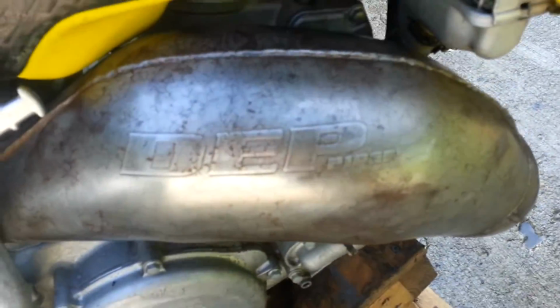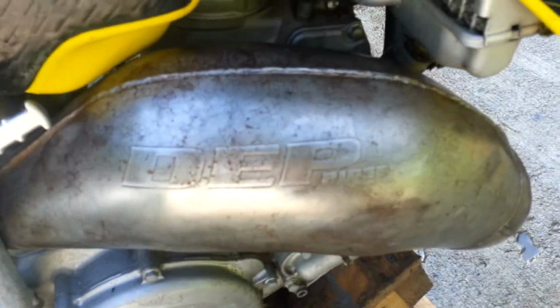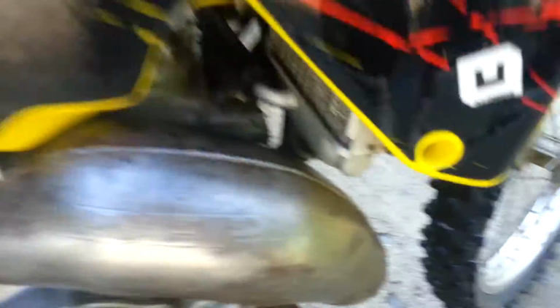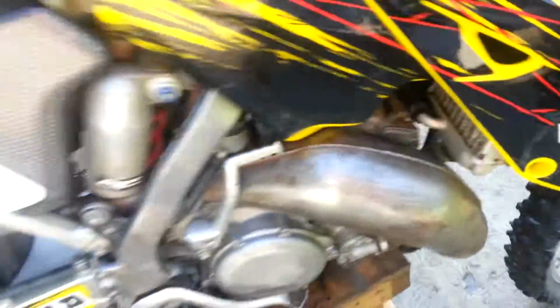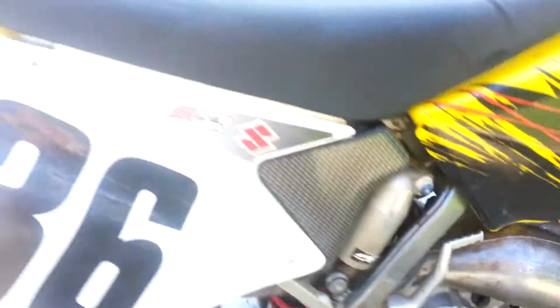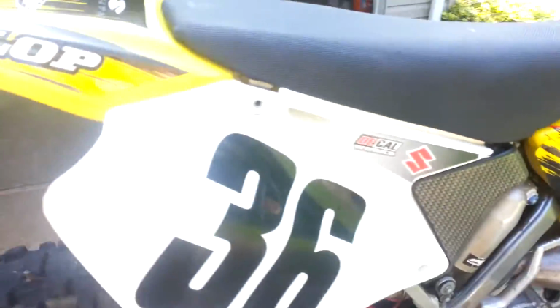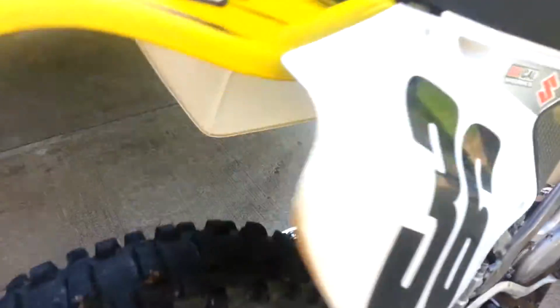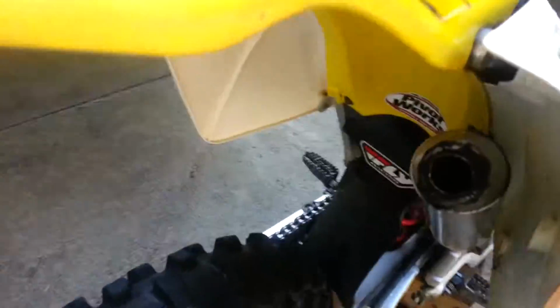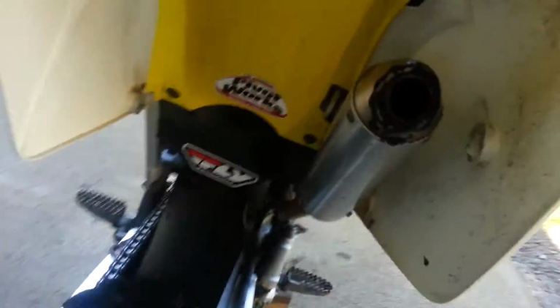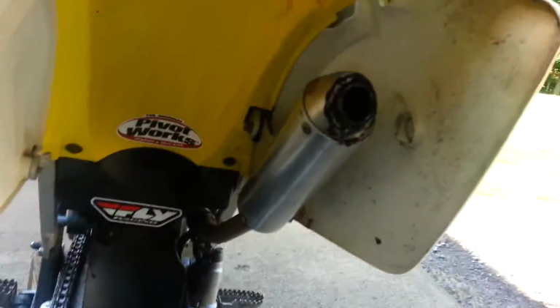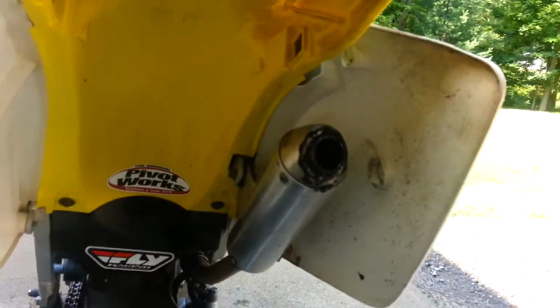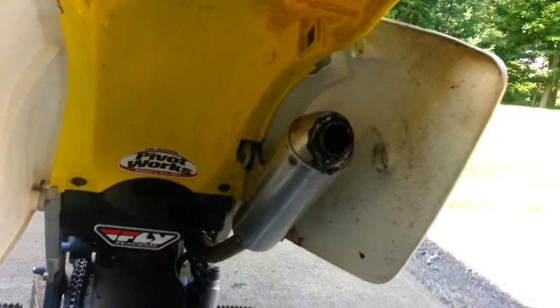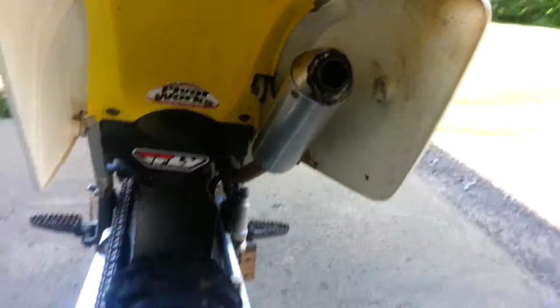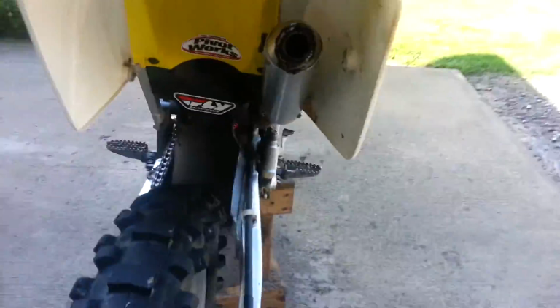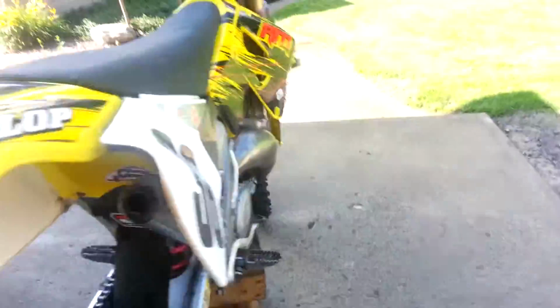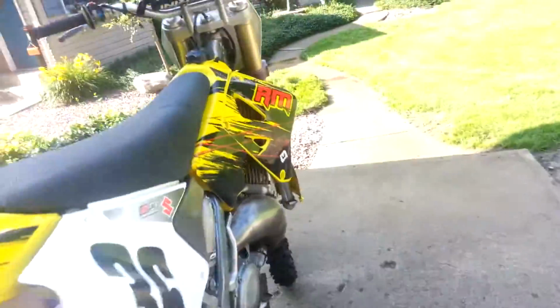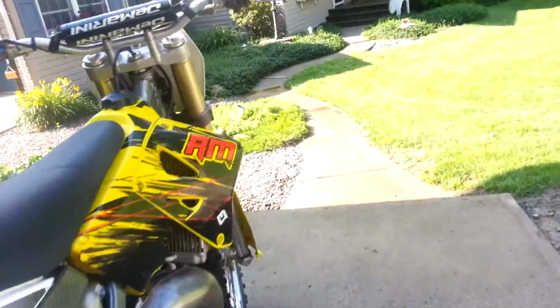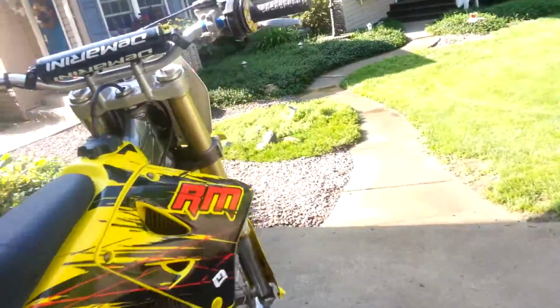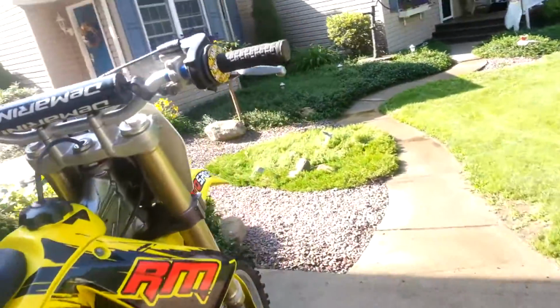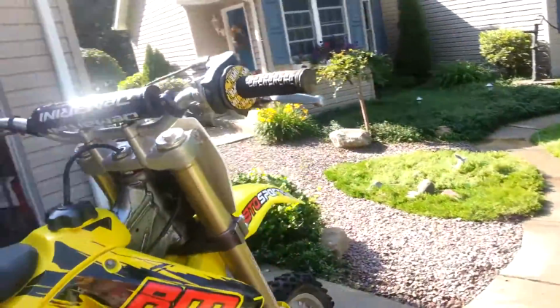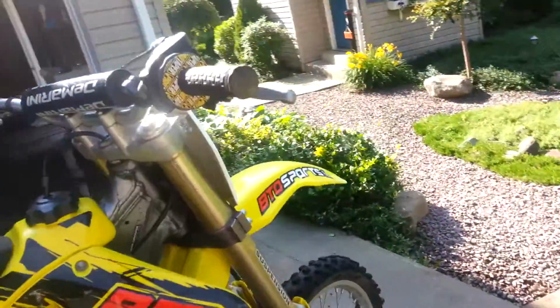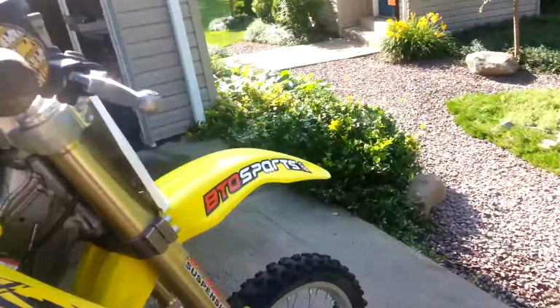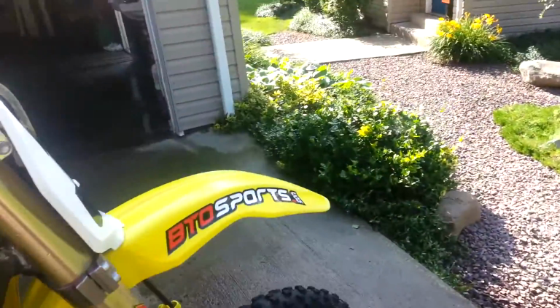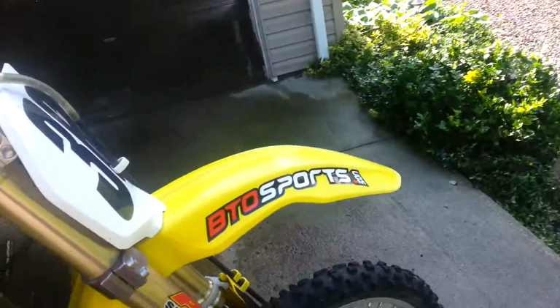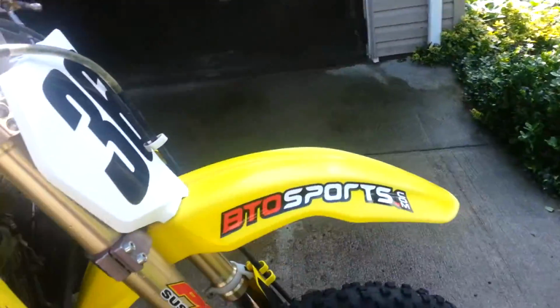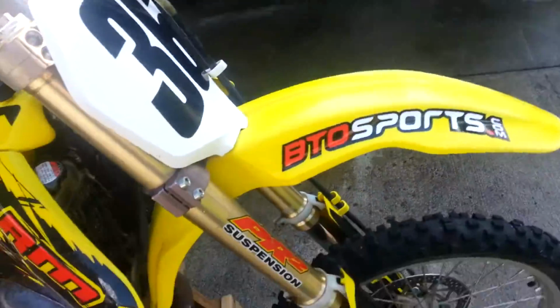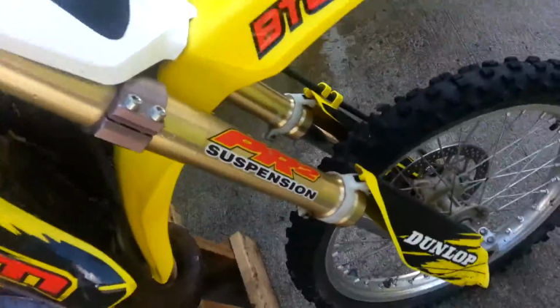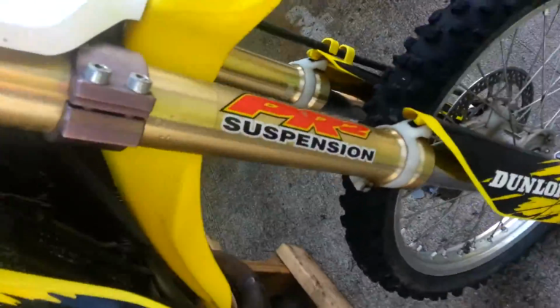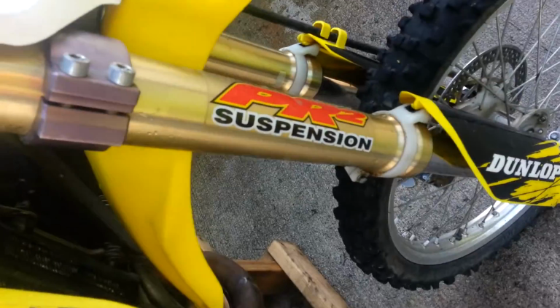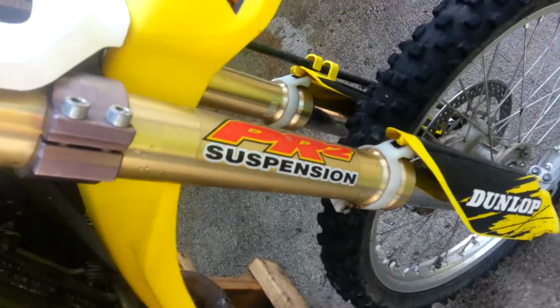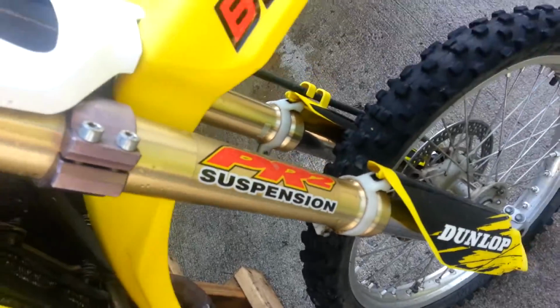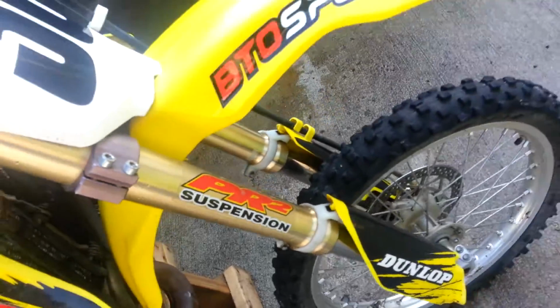DEP pipe, back here too. PR2 suspension.